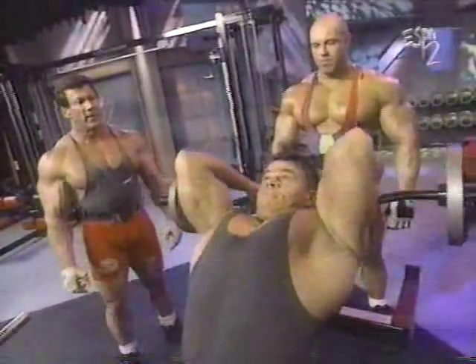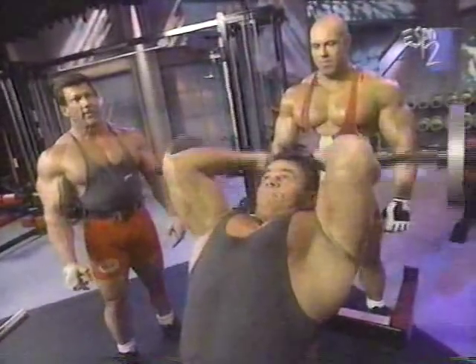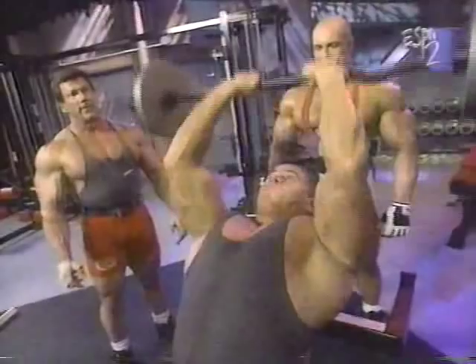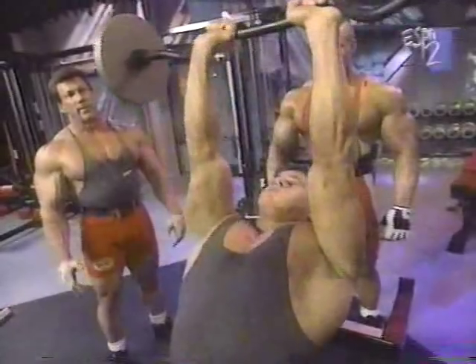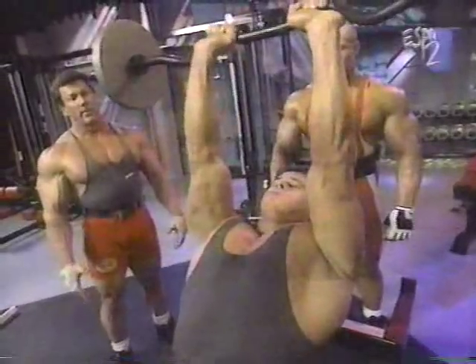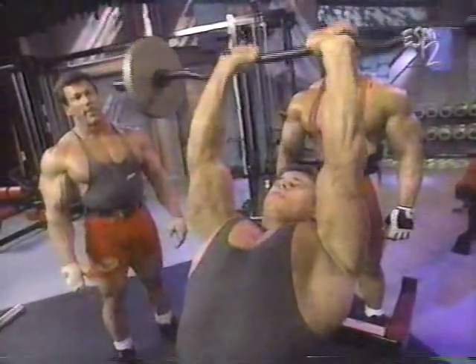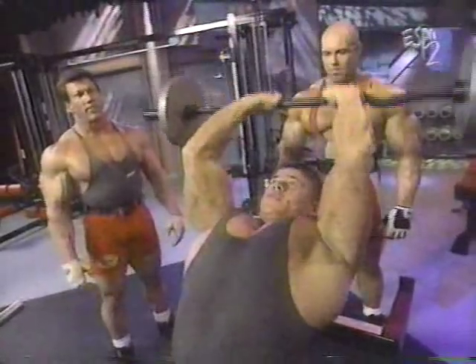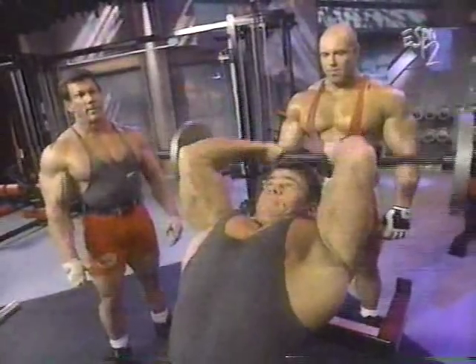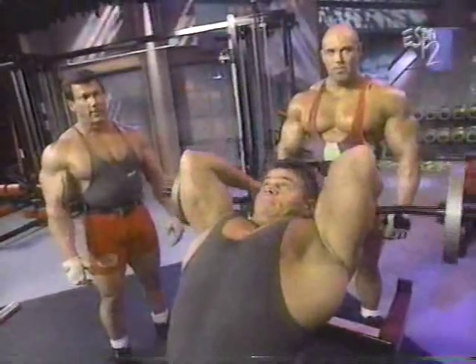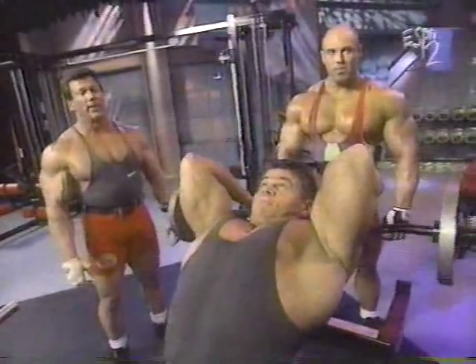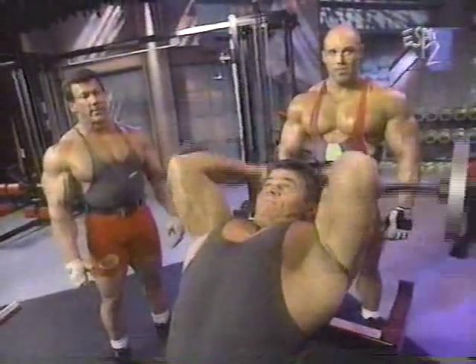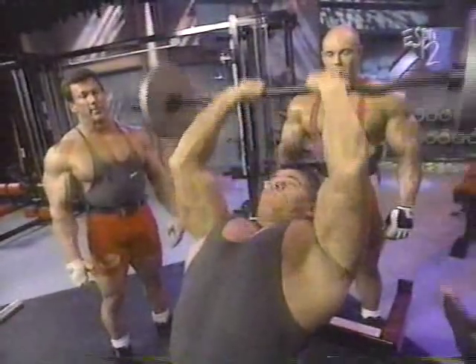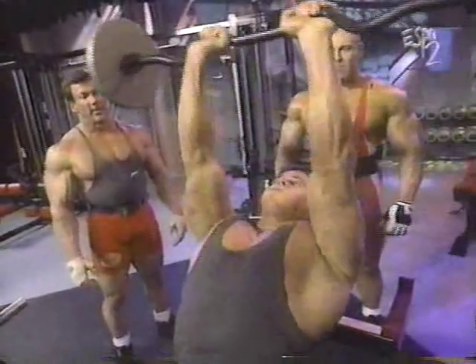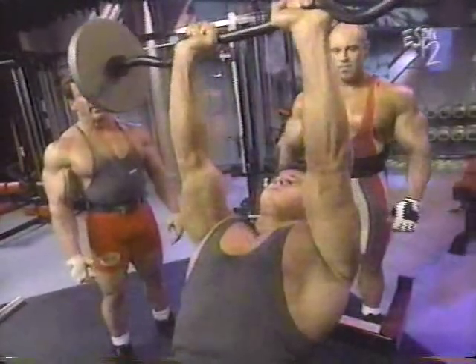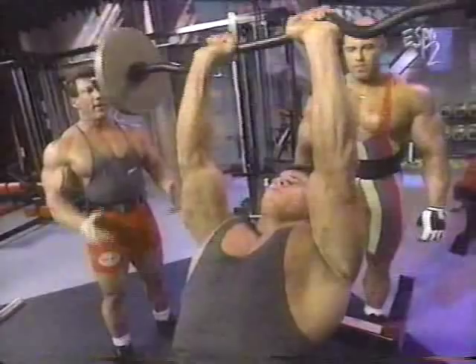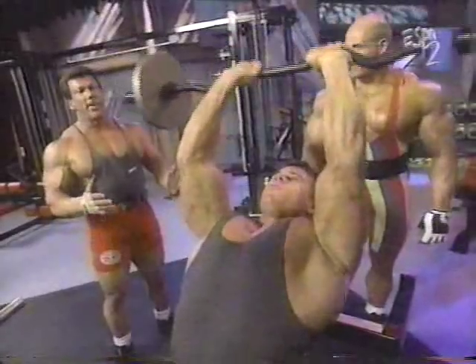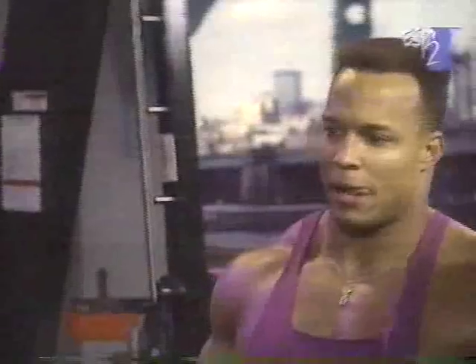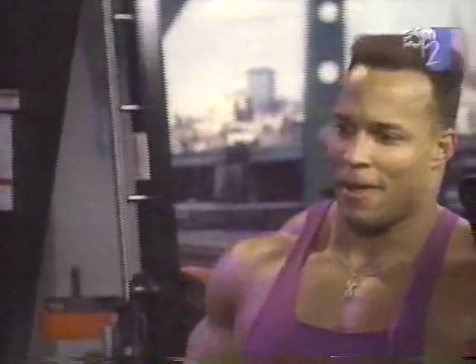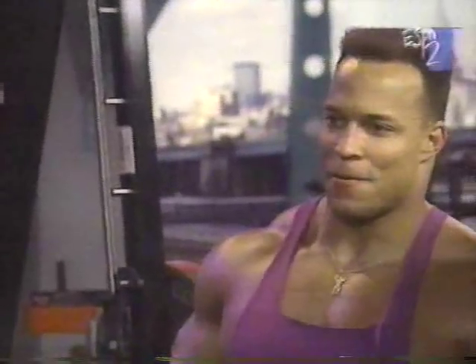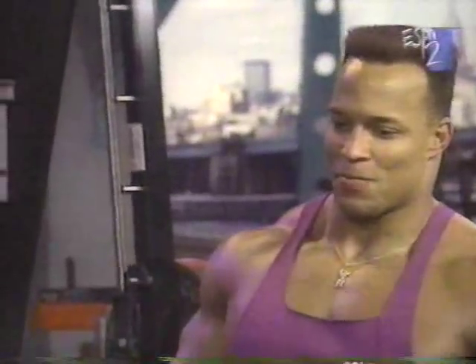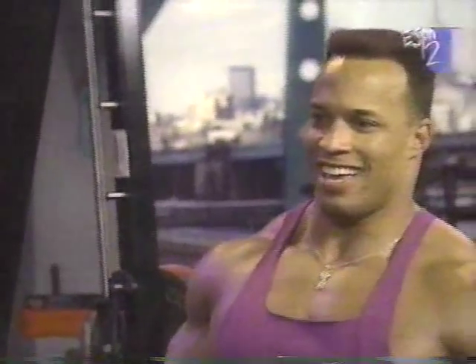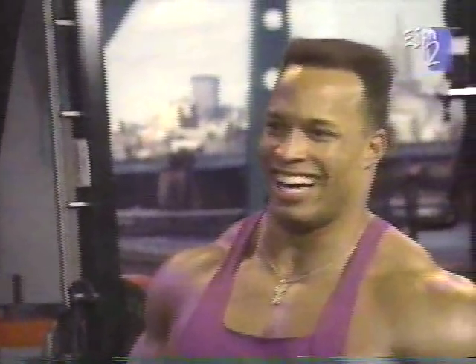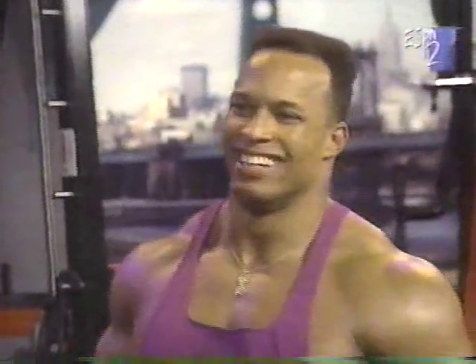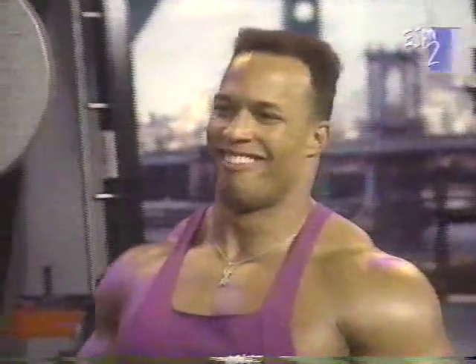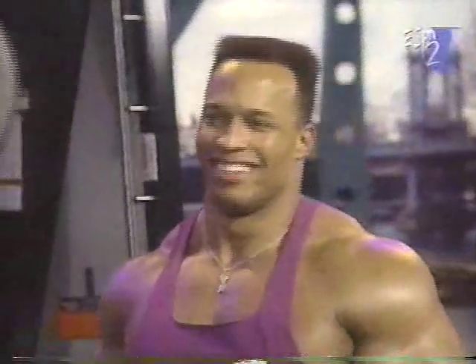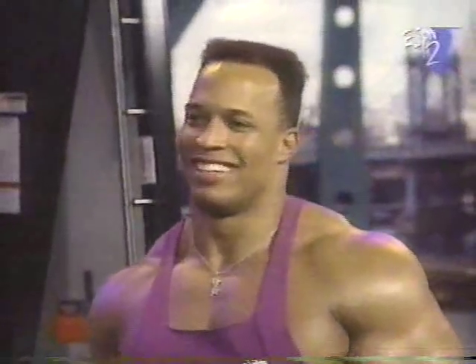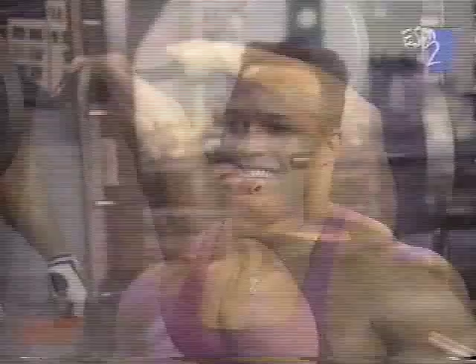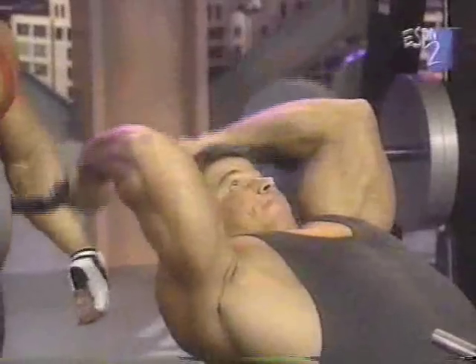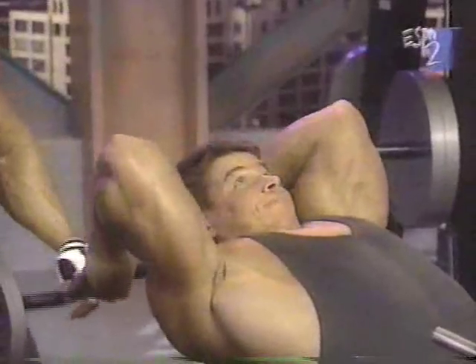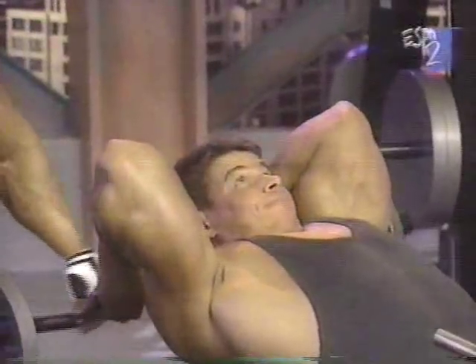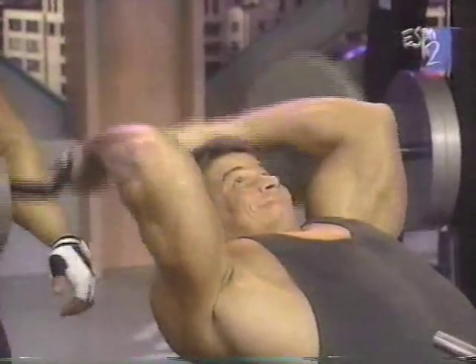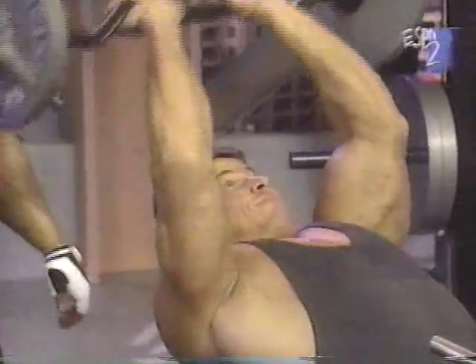The main thing about this exercise is that when you do it, you have to have the collars because of the balancing effect. I'm amazed at Roland's long limbs and everything — it looks like he moves the bar about four feet every time he does a rep. This is one time I'm happy to be short.